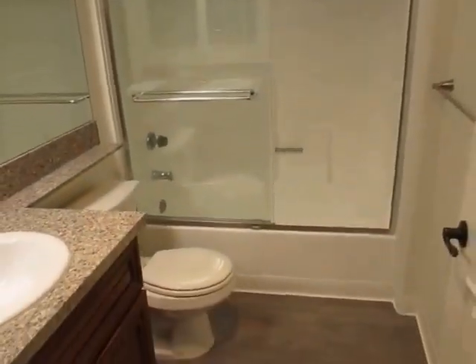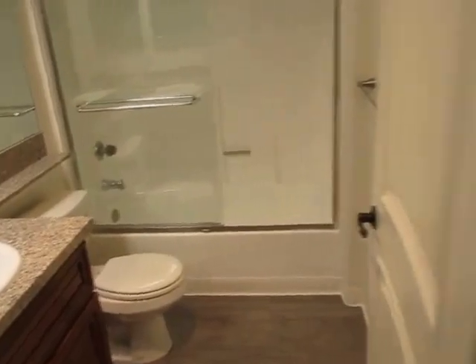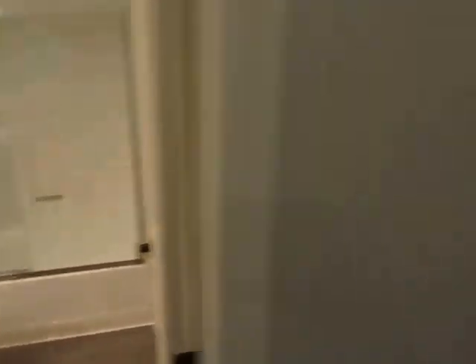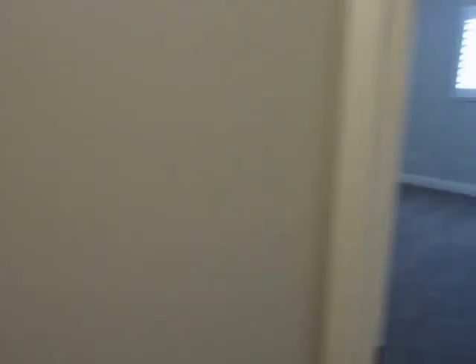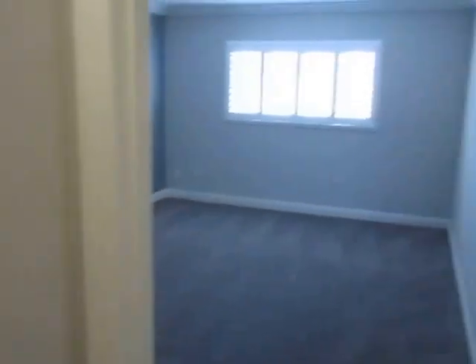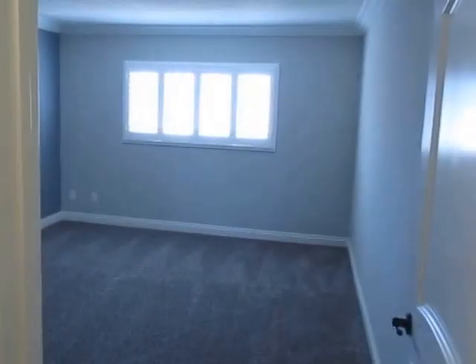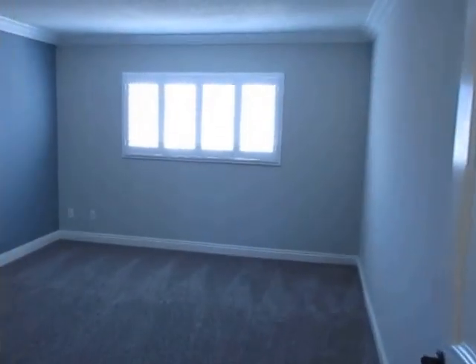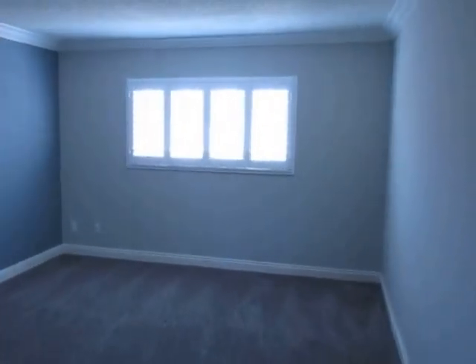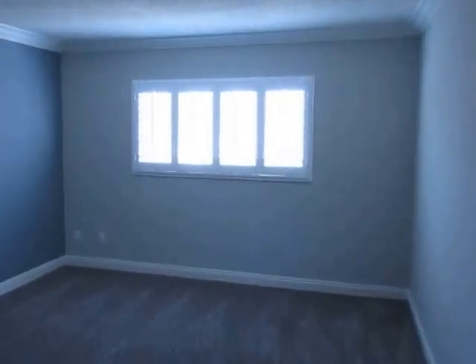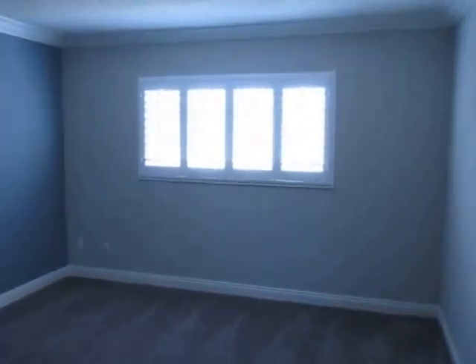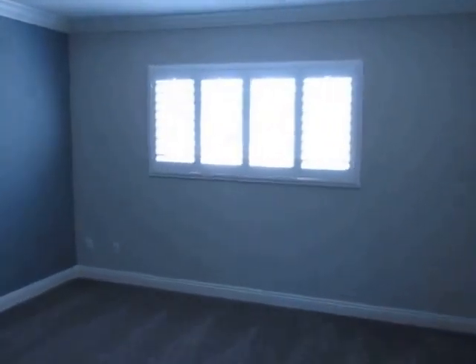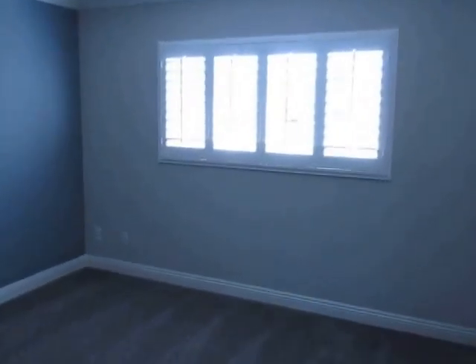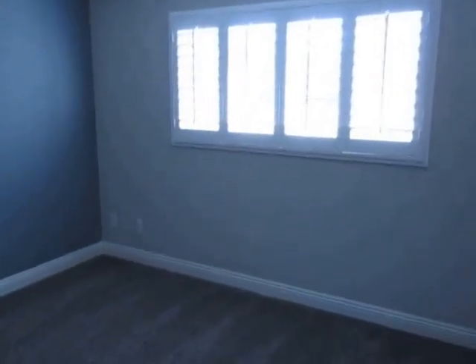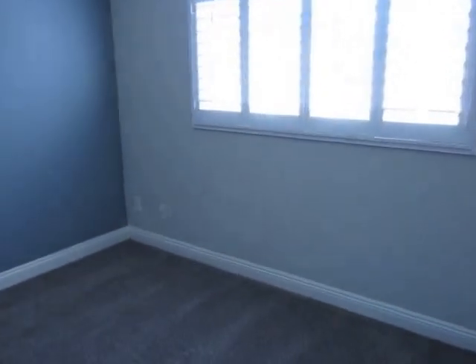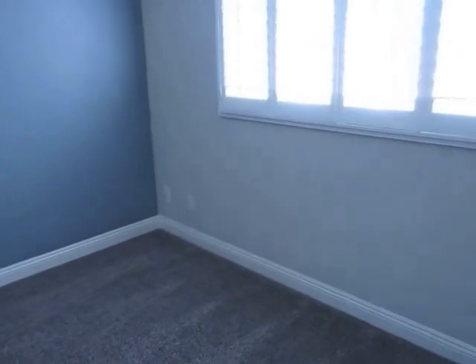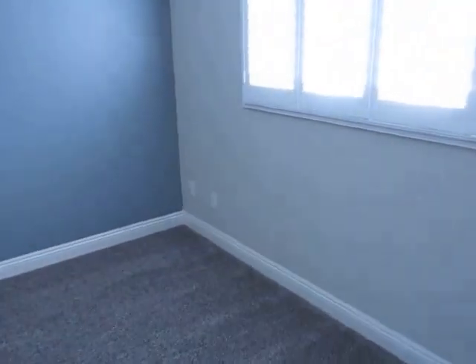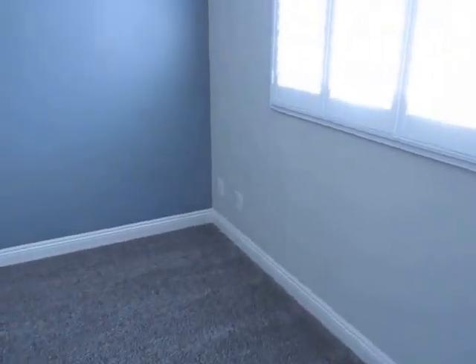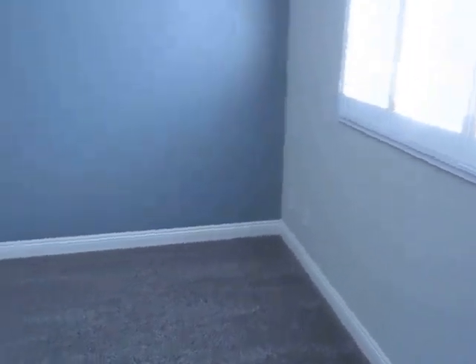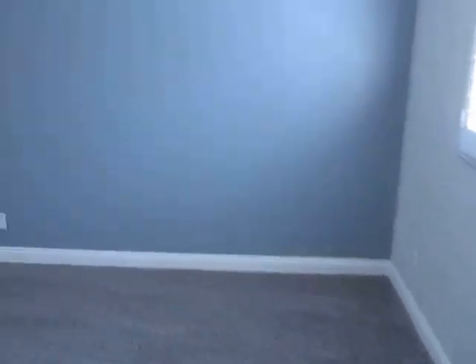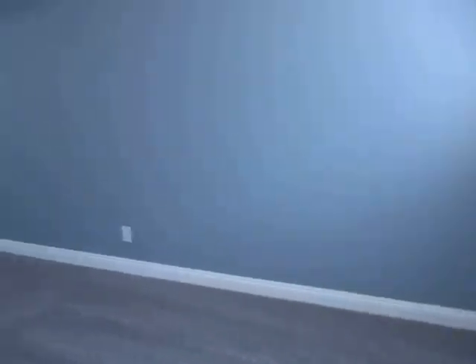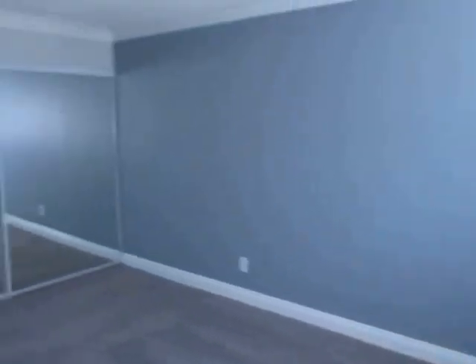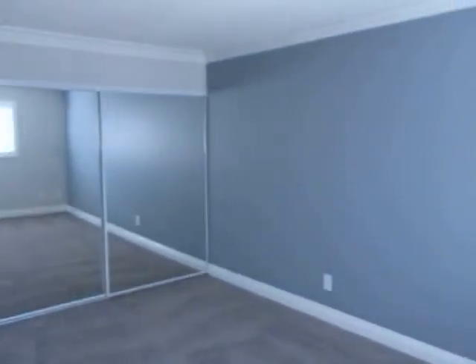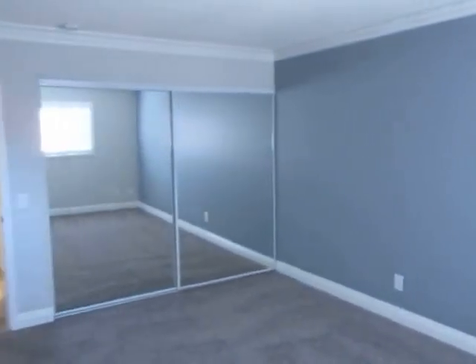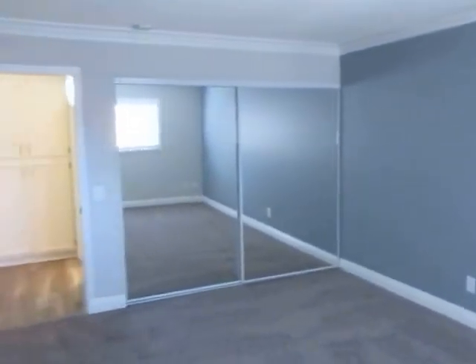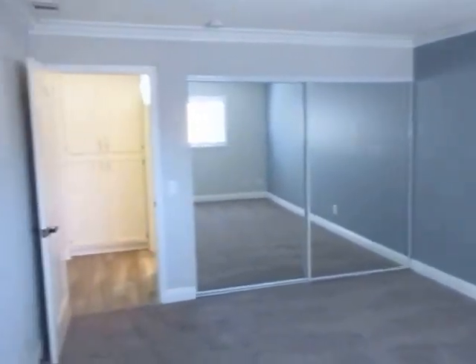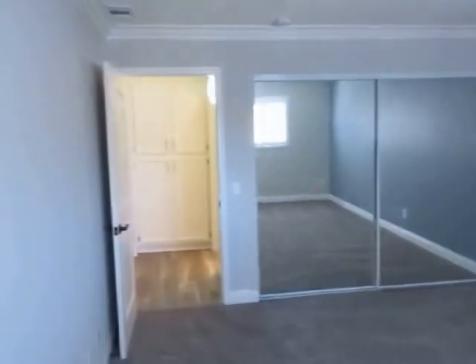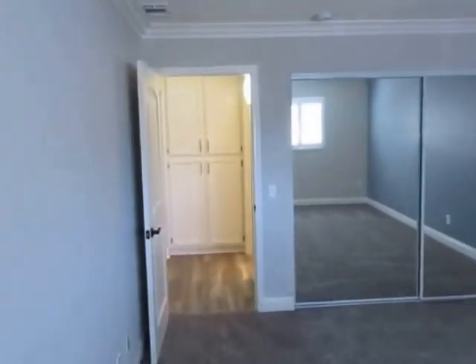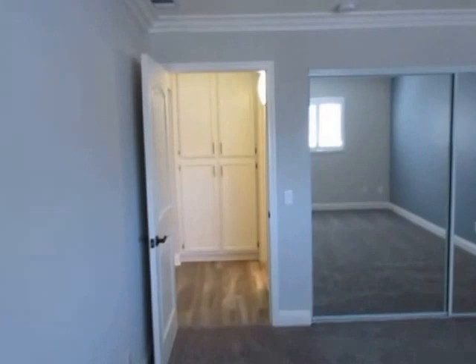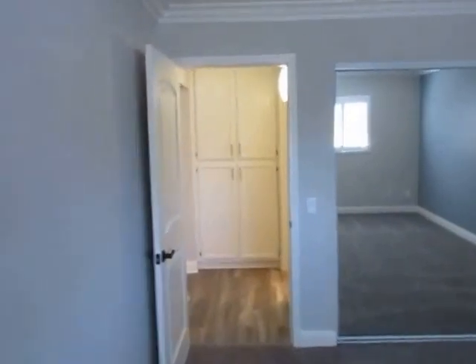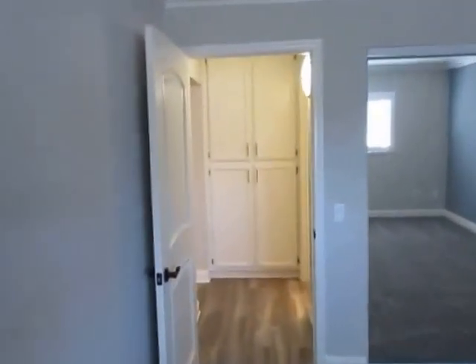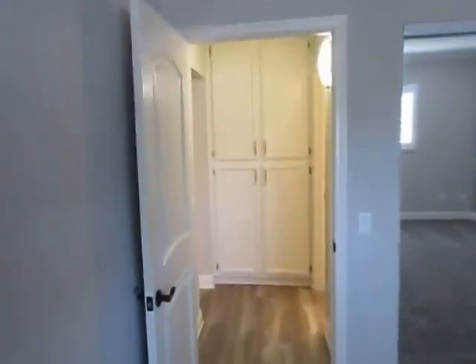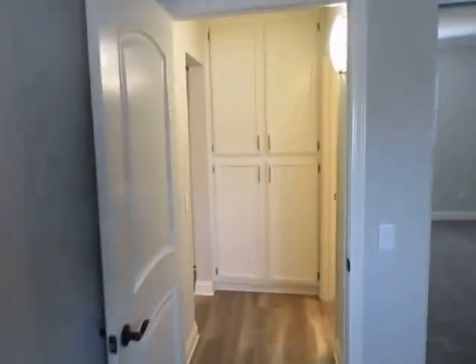There's a tub and shower, and another large bedroom with soft carpet and plenty of closet space.